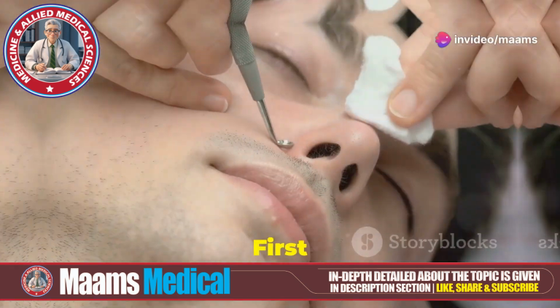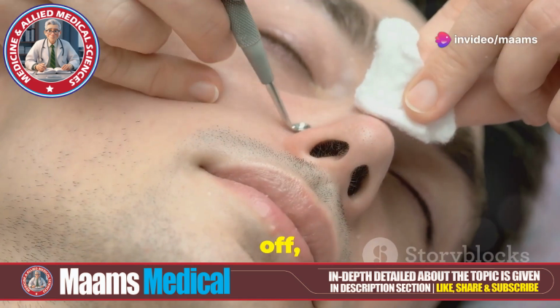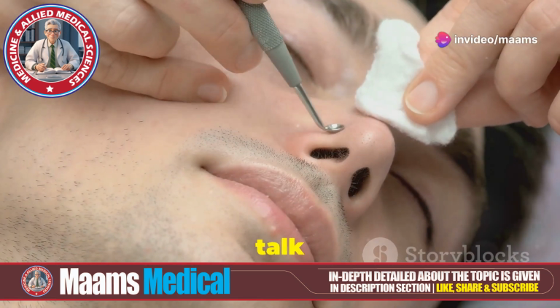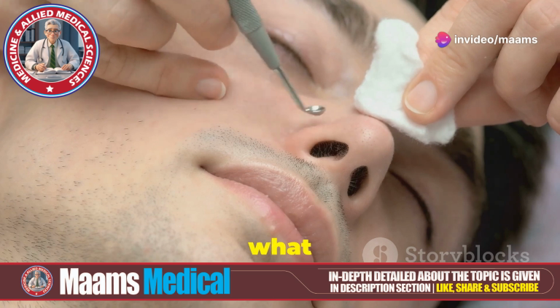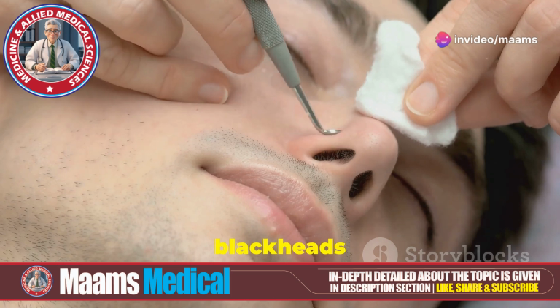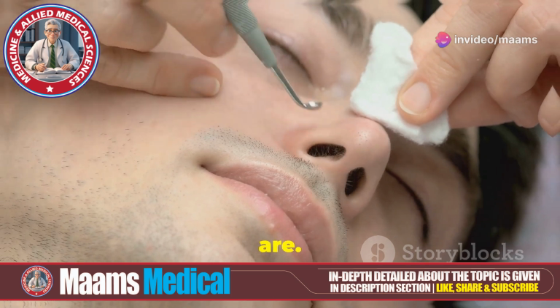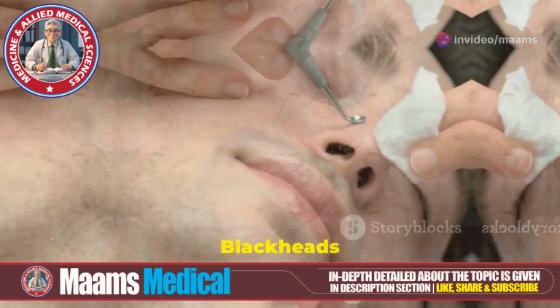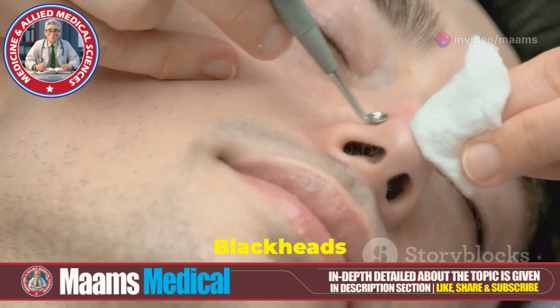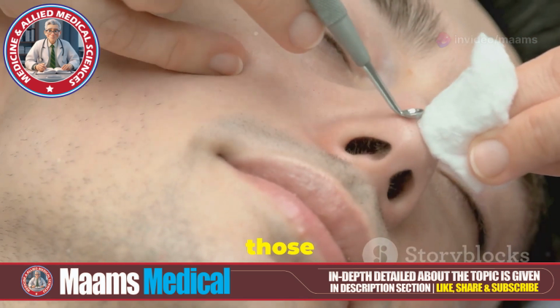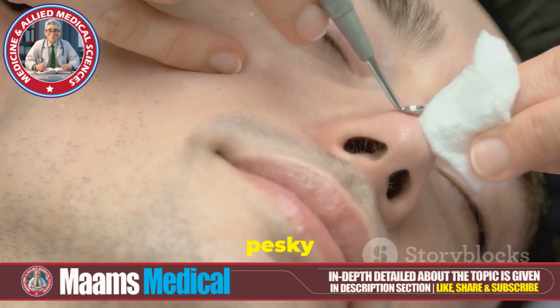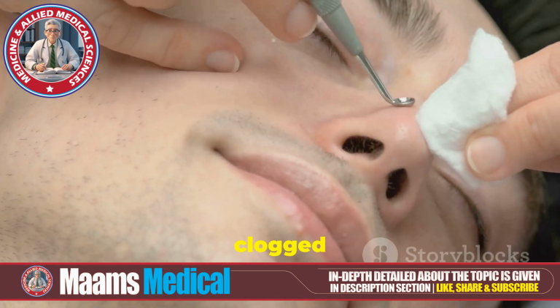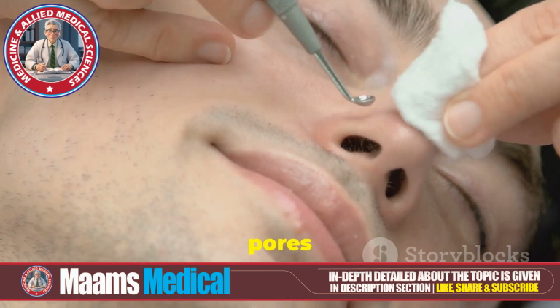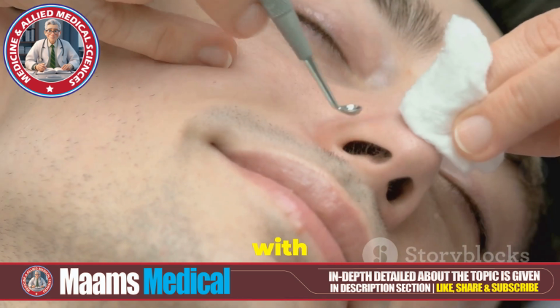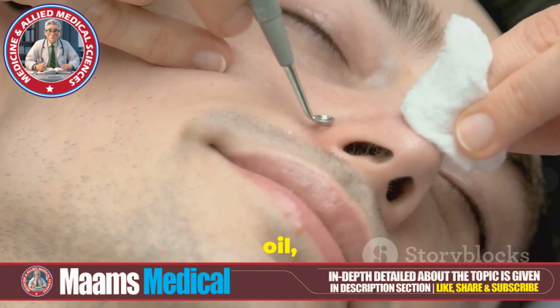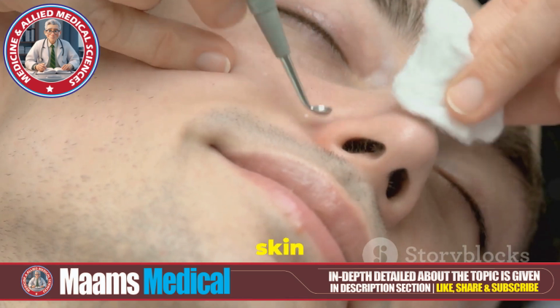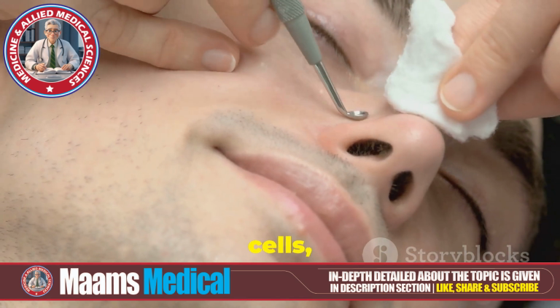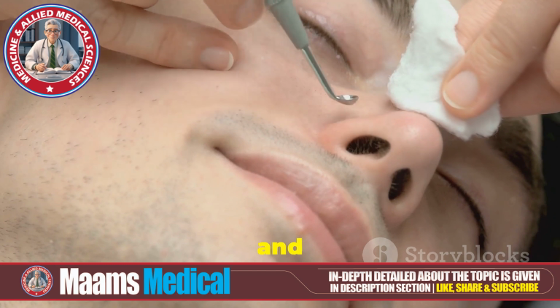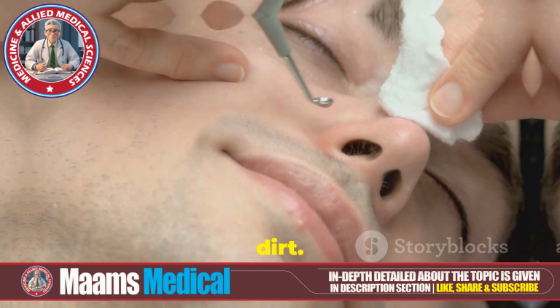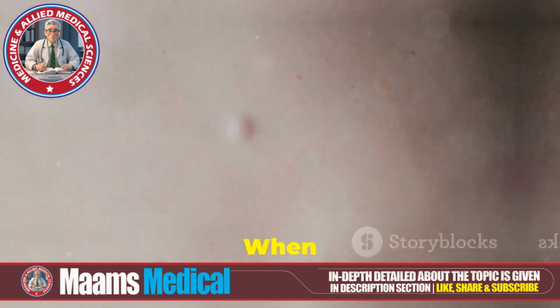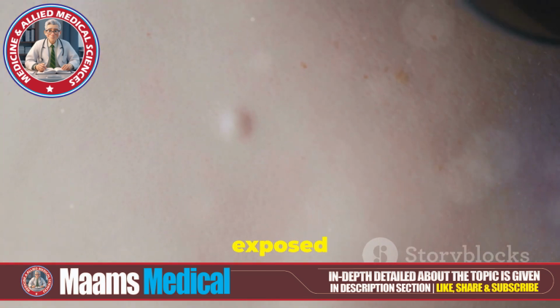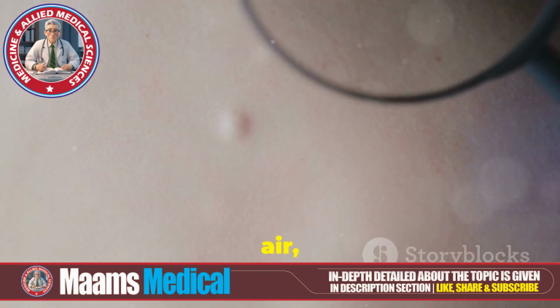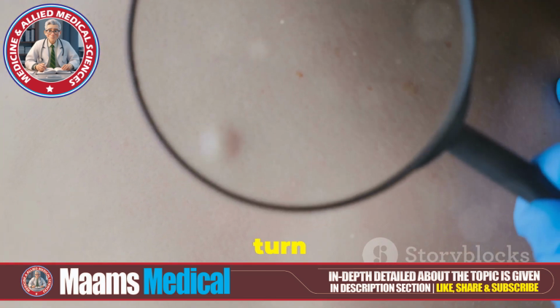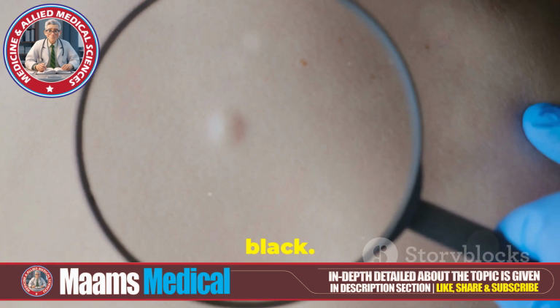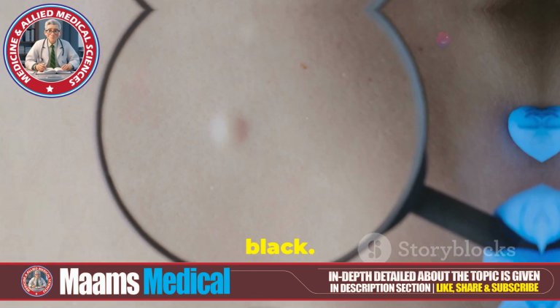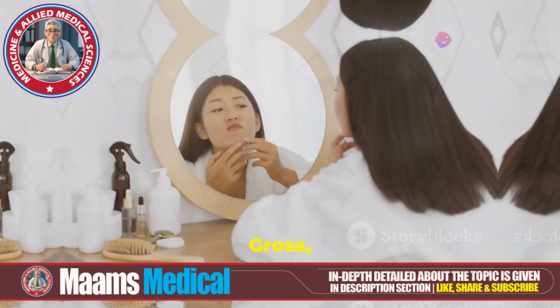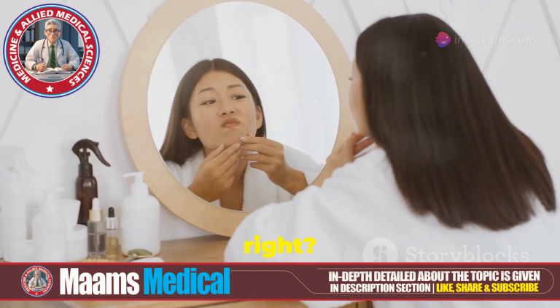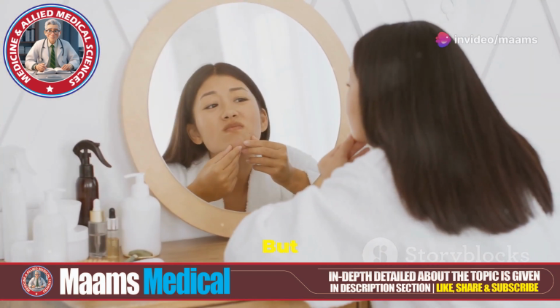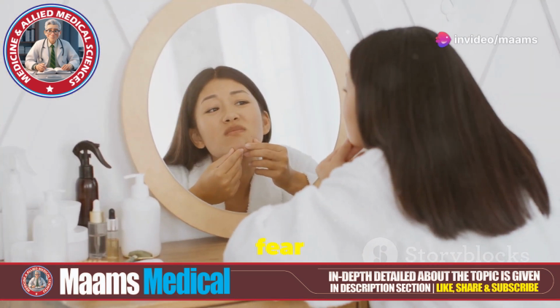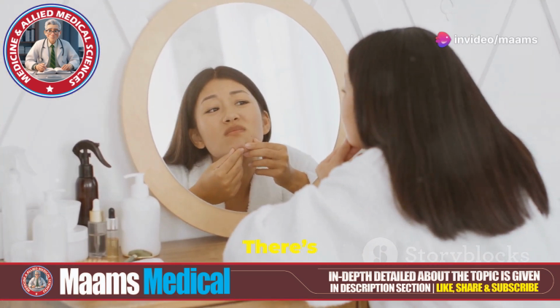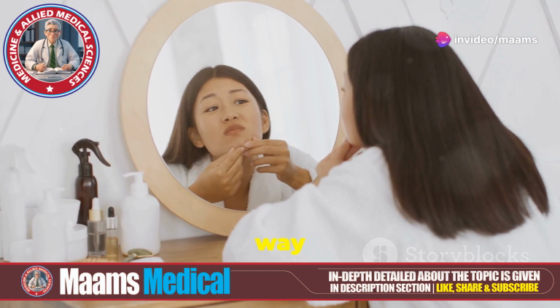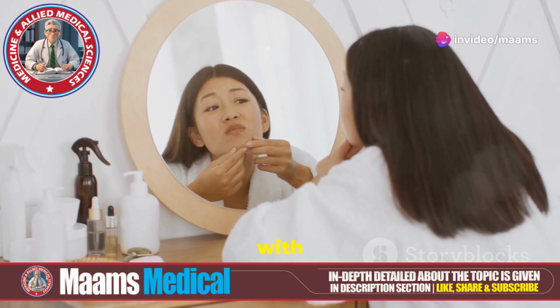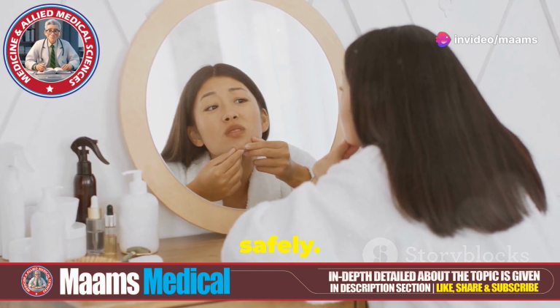First off, let's talk about what blackheads are. Blackheads are those pesky clogged pores filled with oil, dead skin cells, and dirt. When exposed to air, they turn black. But fear not, there's a way to deal with them safely.